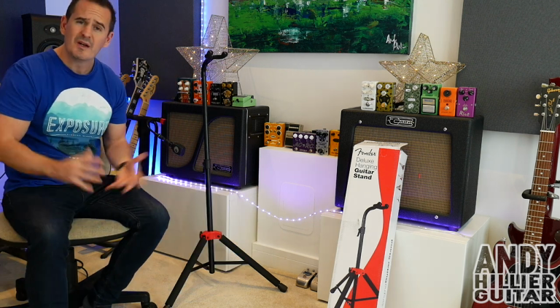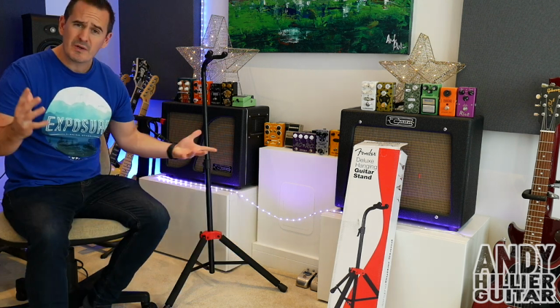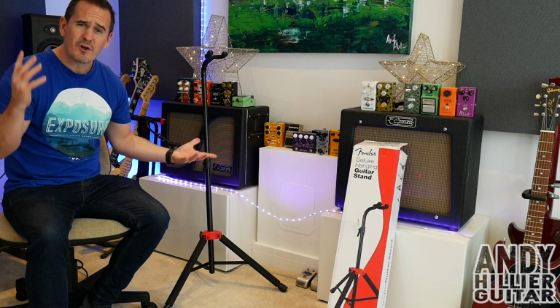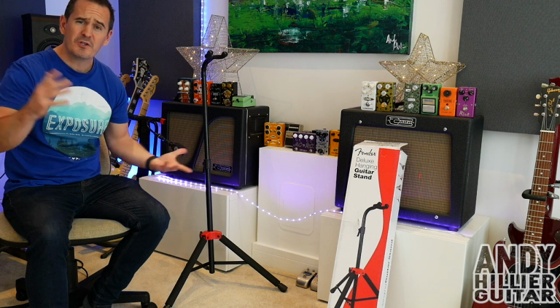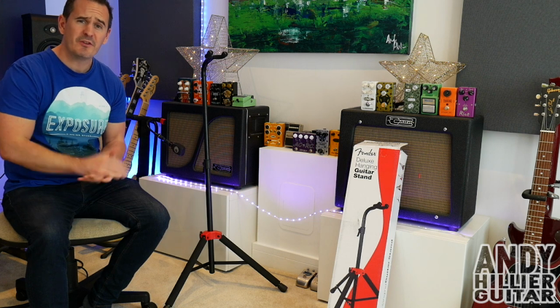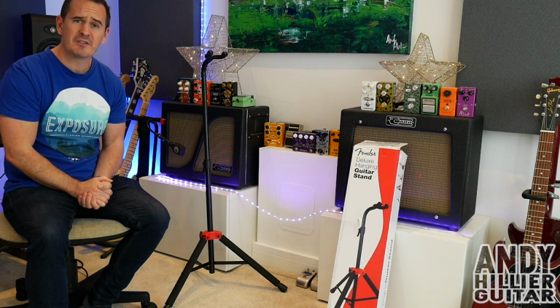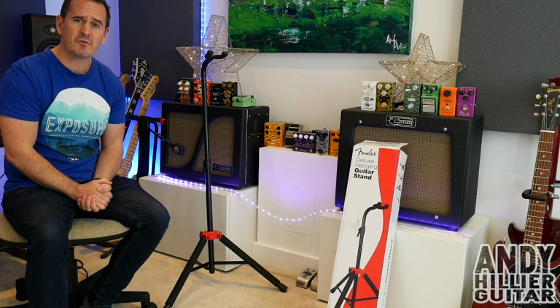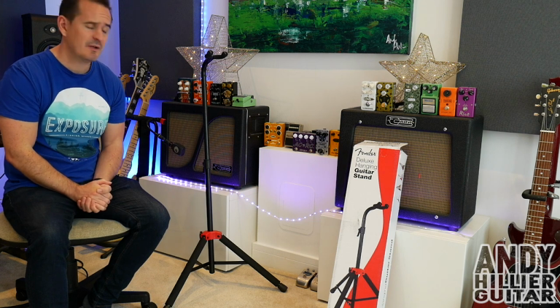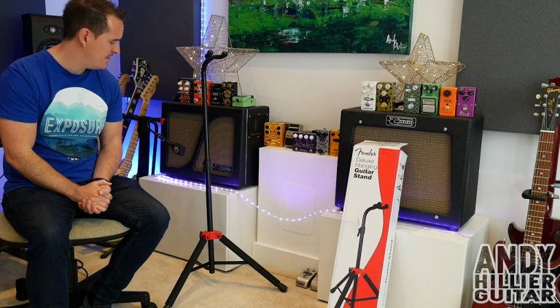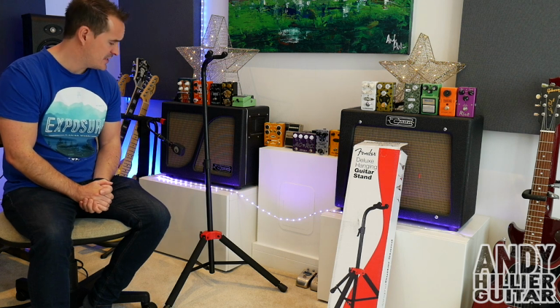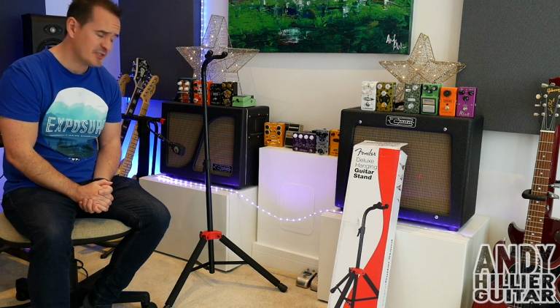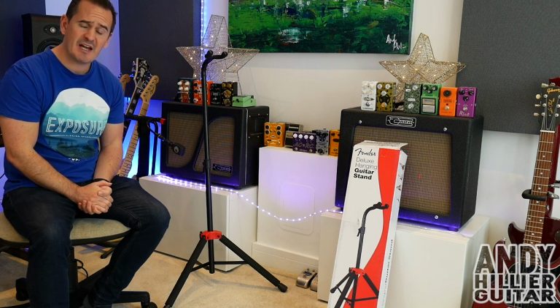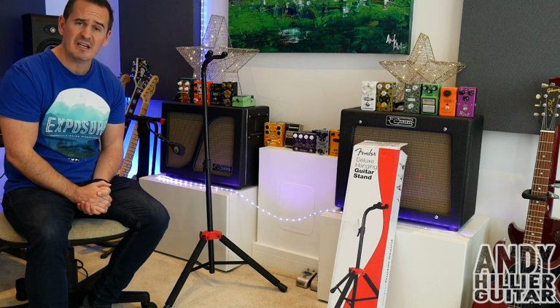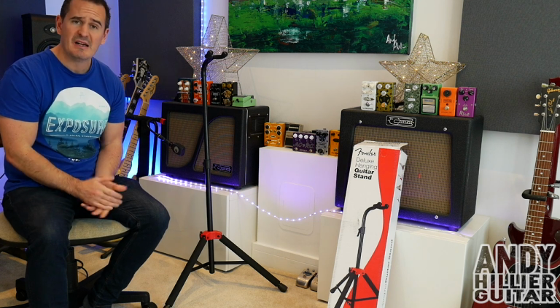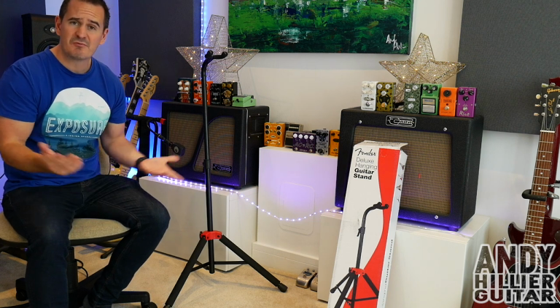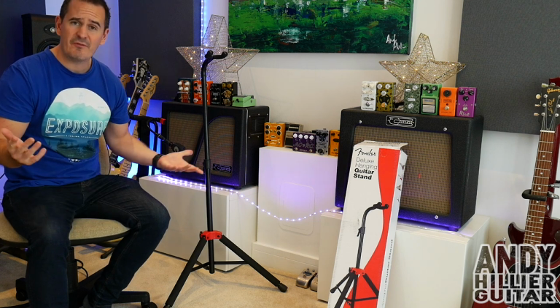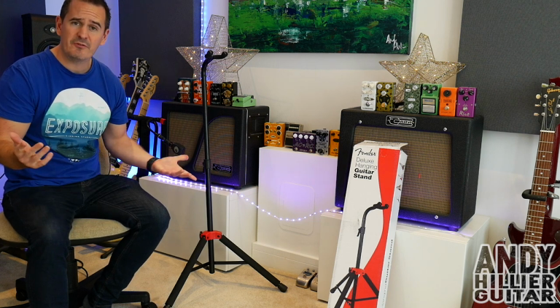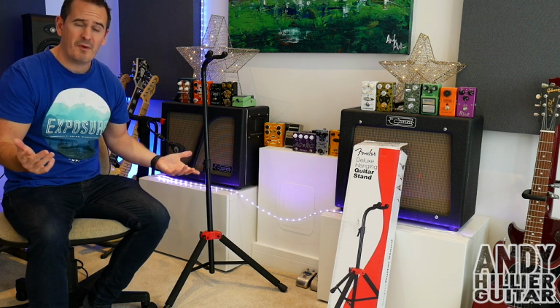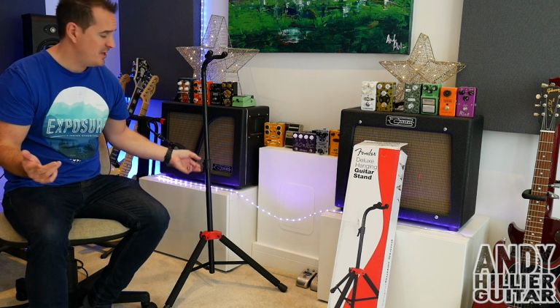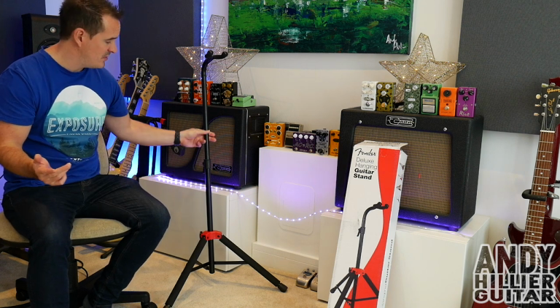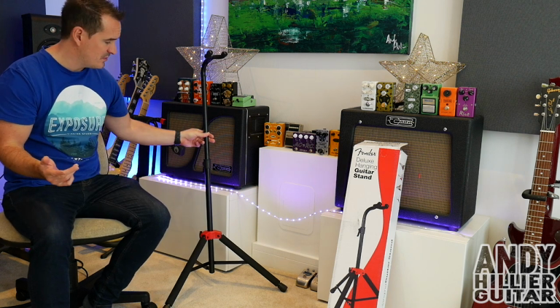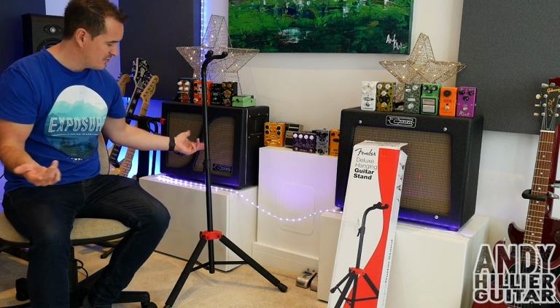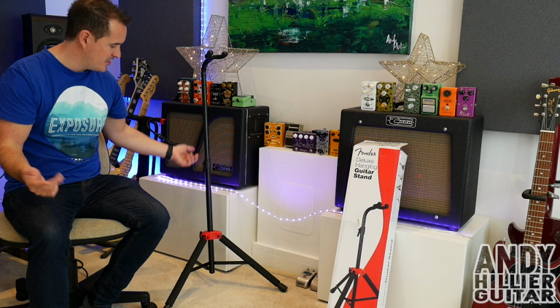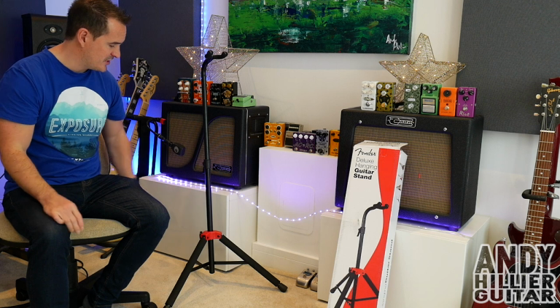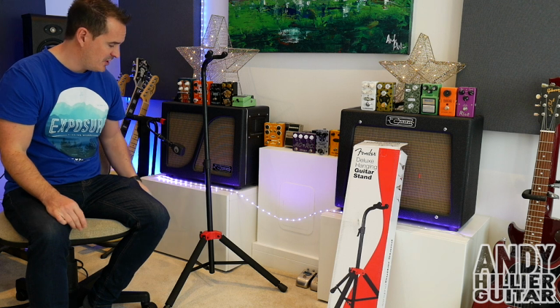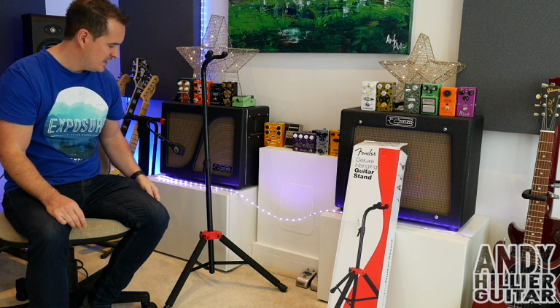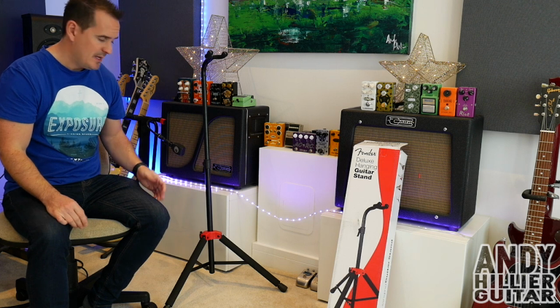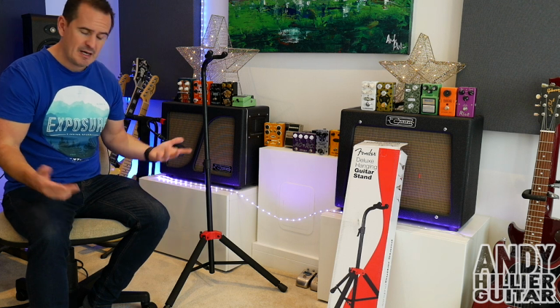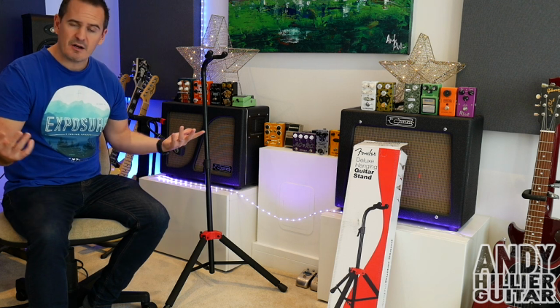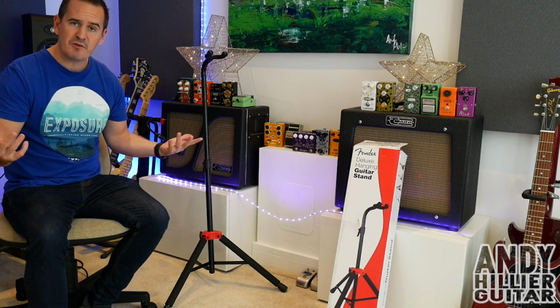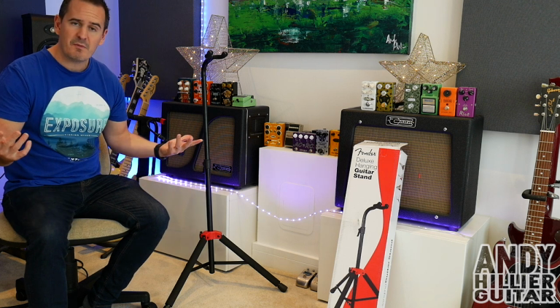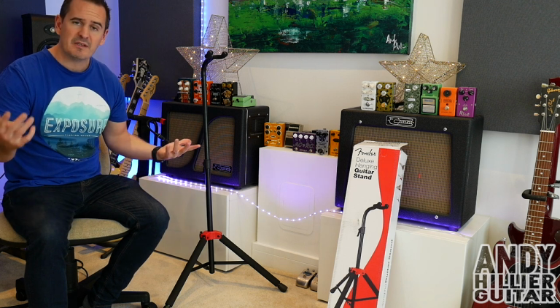So in conclusion, I think it's a great guitar stand — great value for money, good design. I'd highly recommend it.